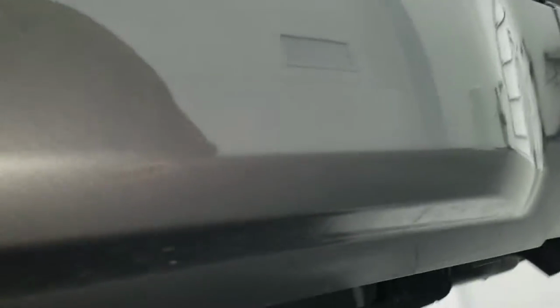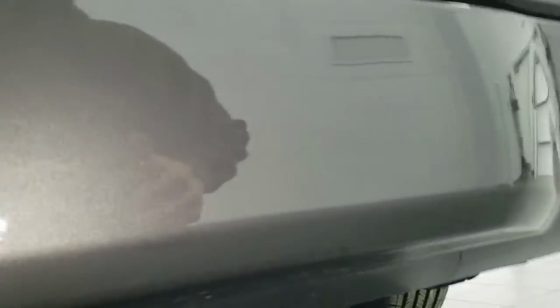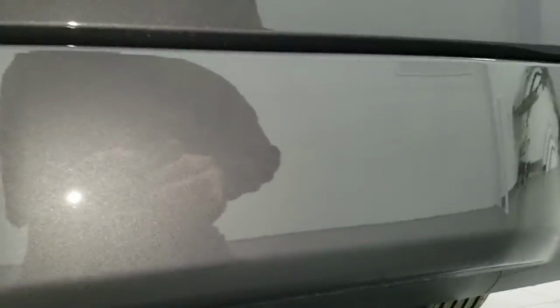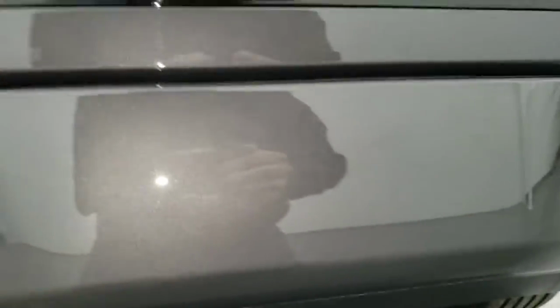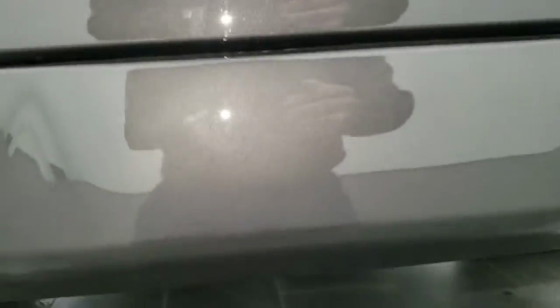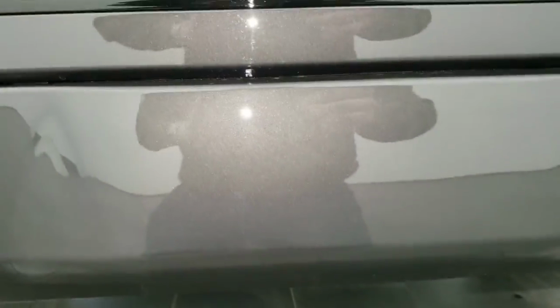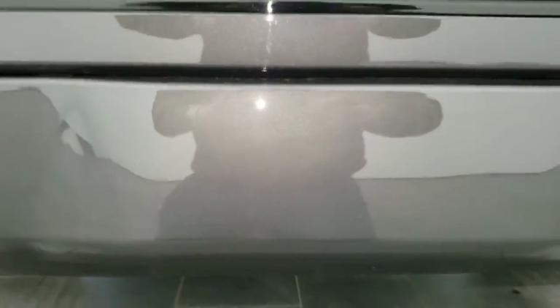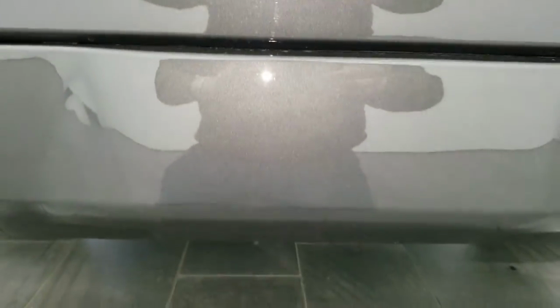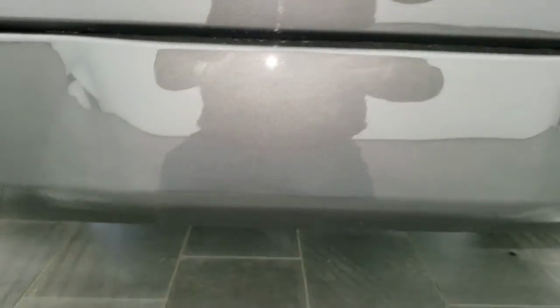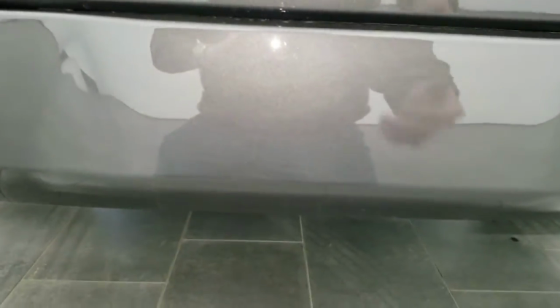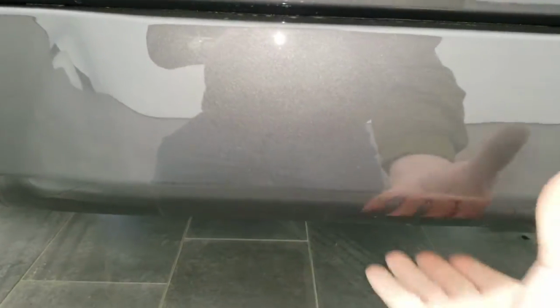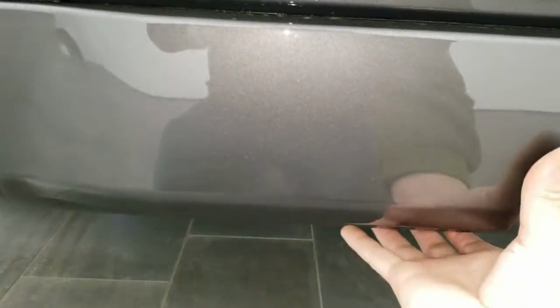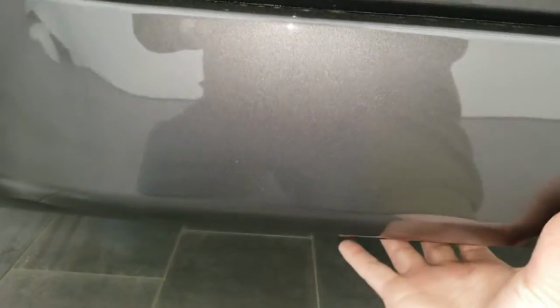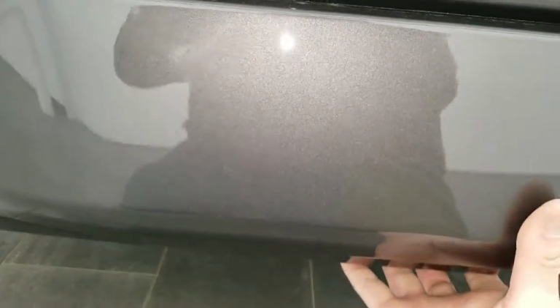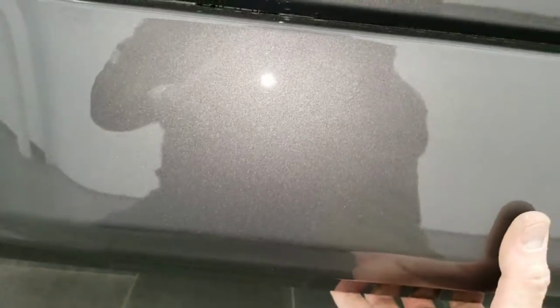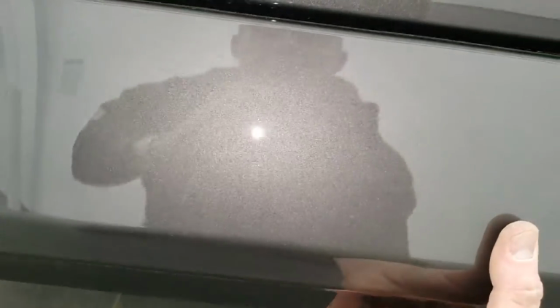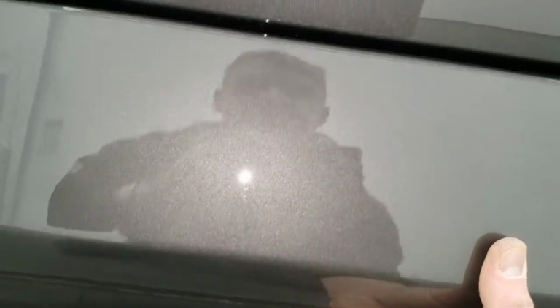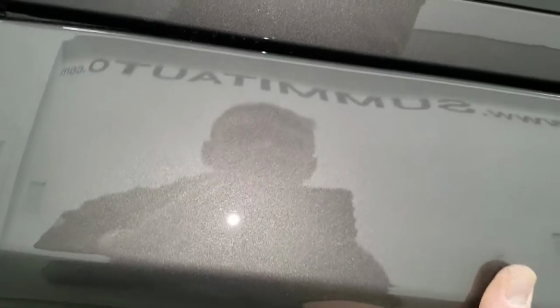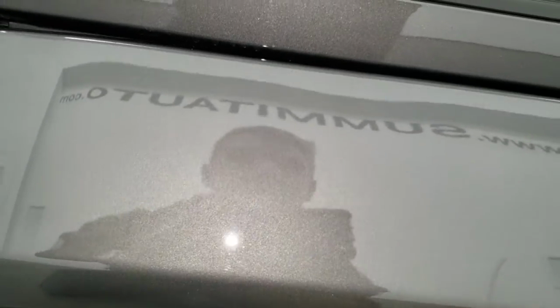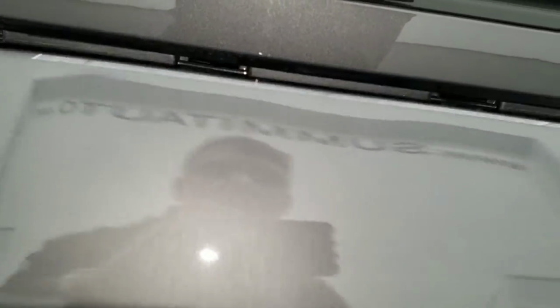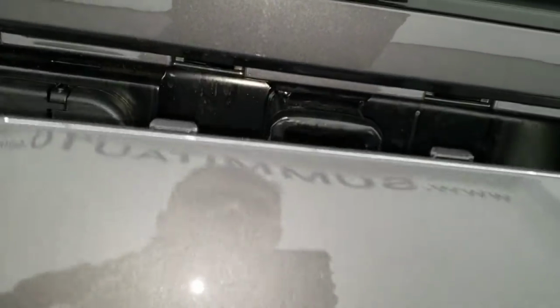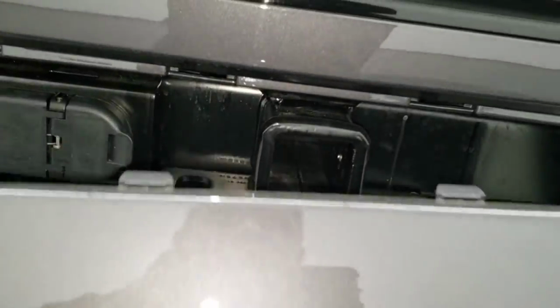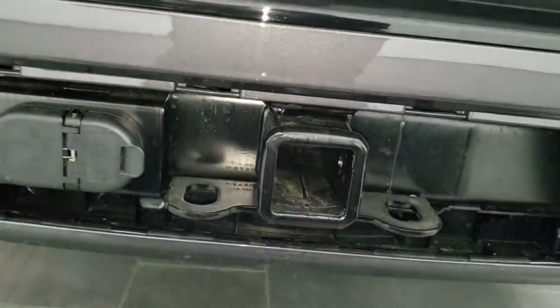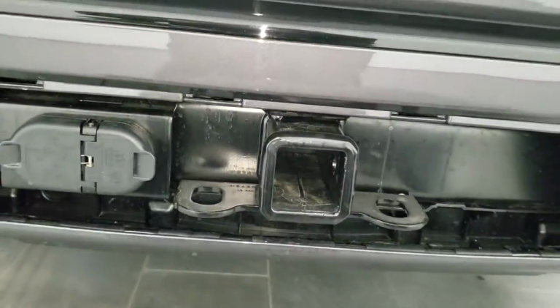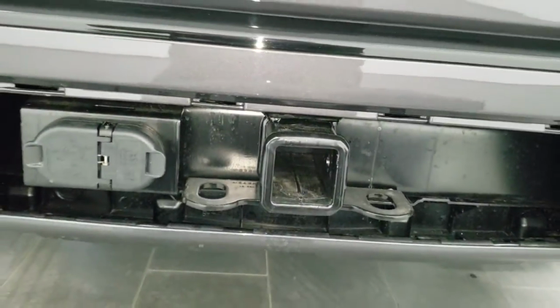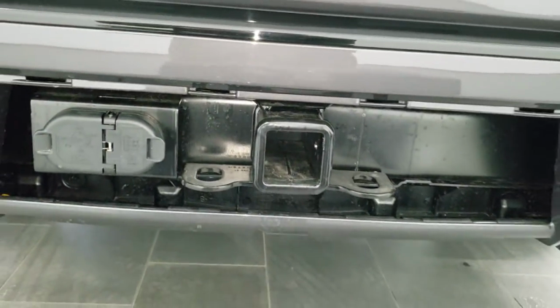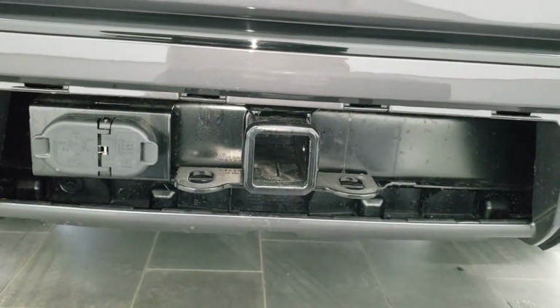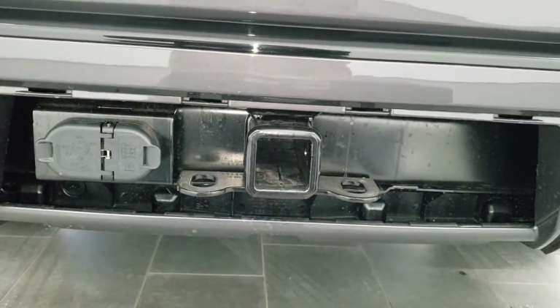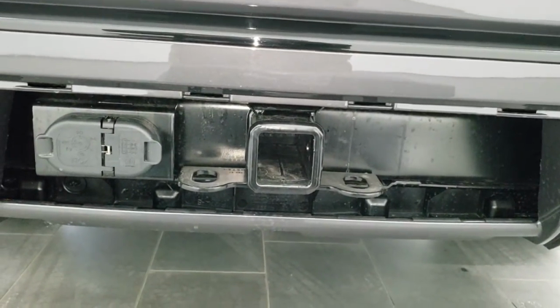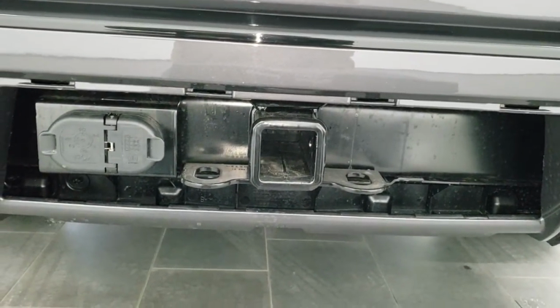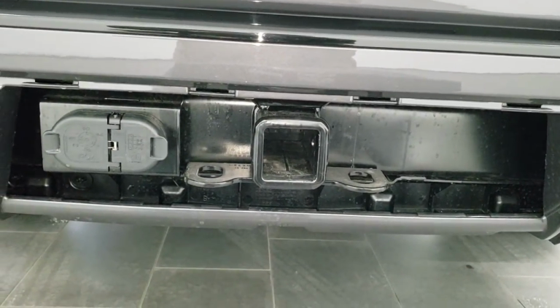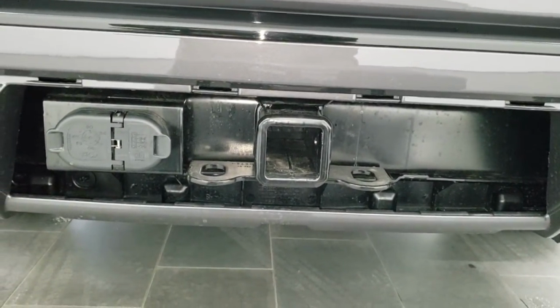So now that it's loose, you're going to just kind of pull down on it, bring it back, and it comes off just like that.